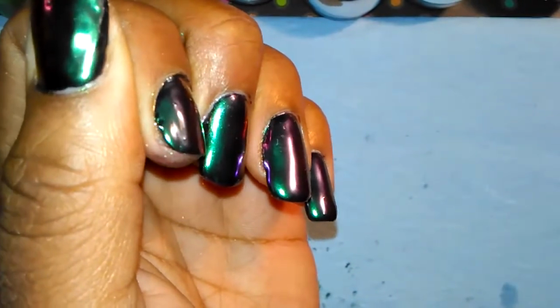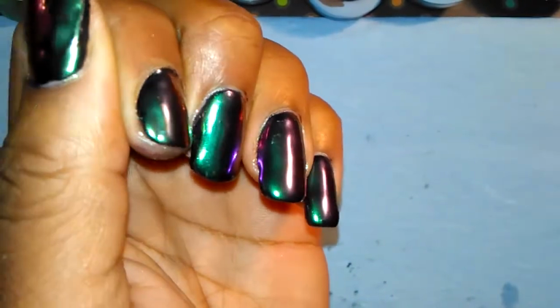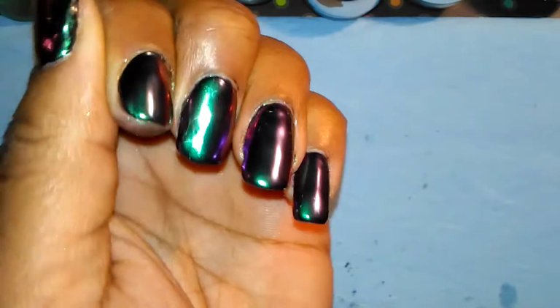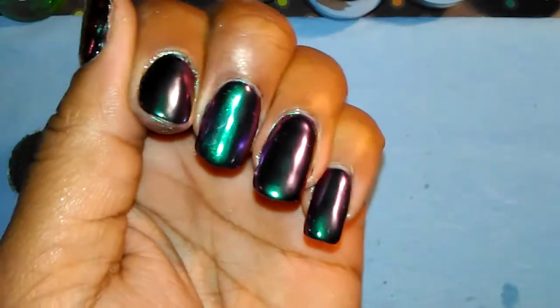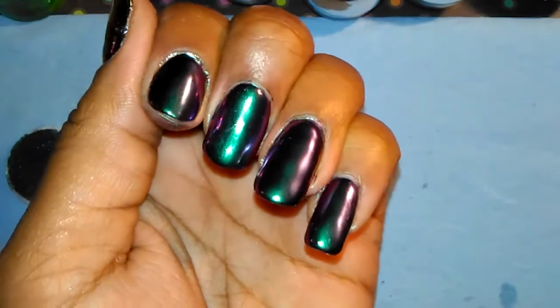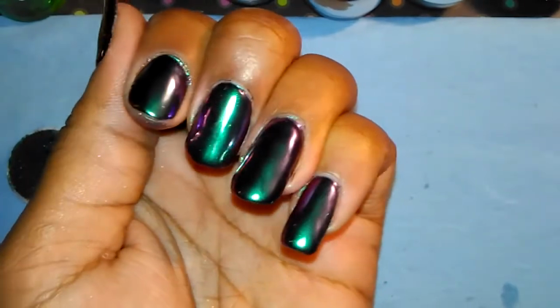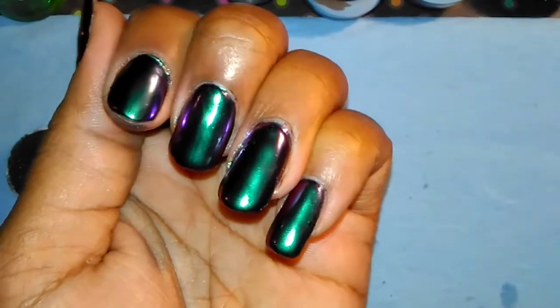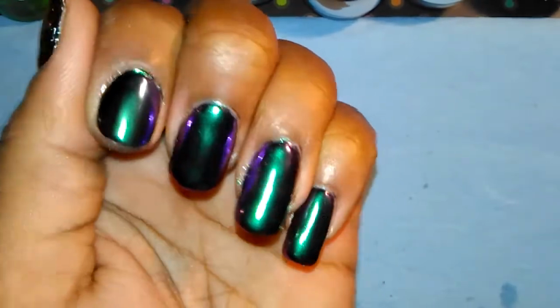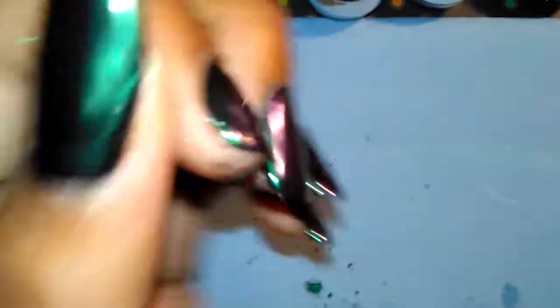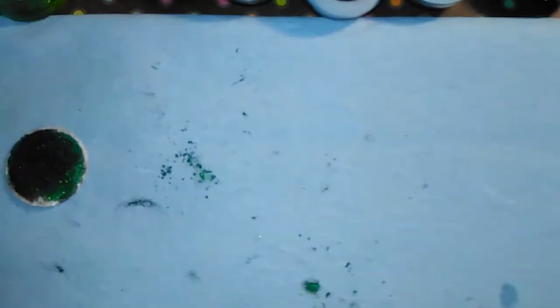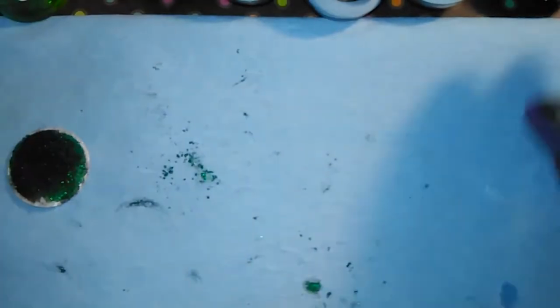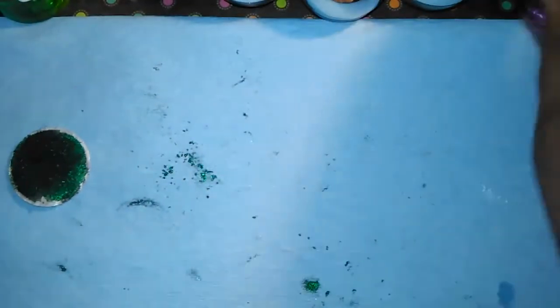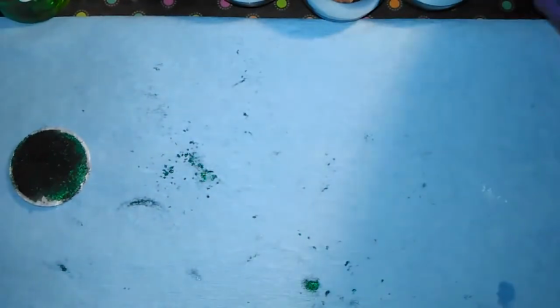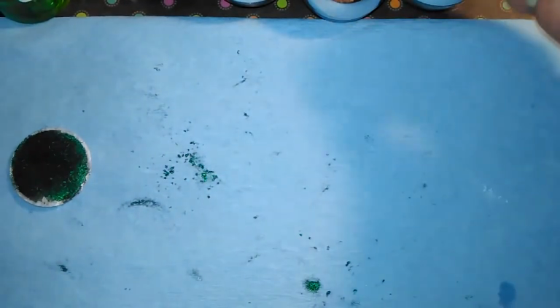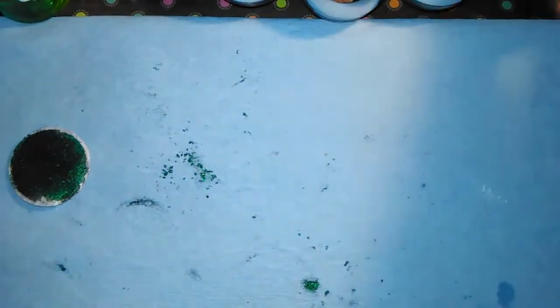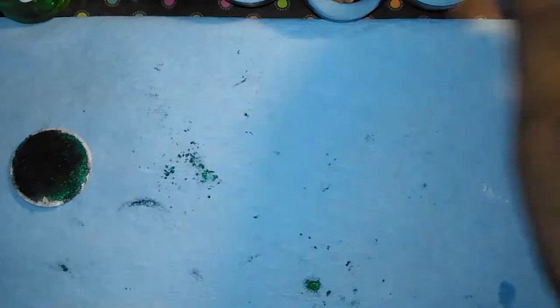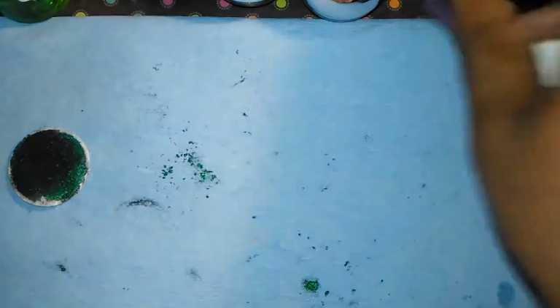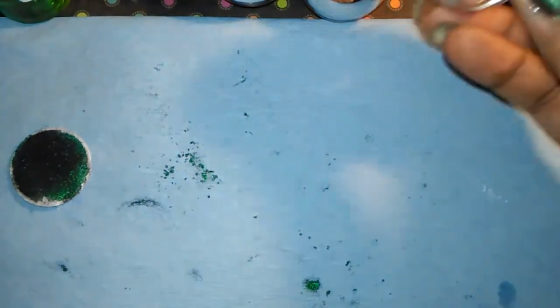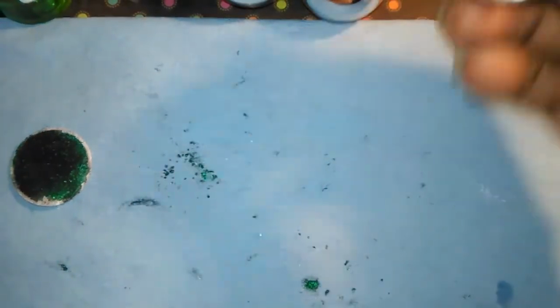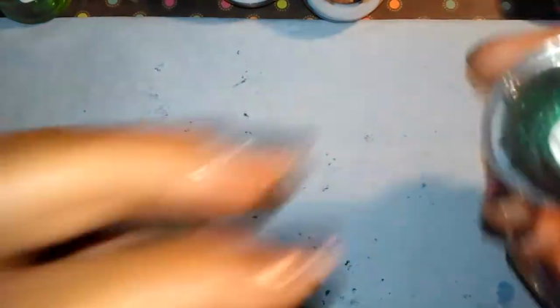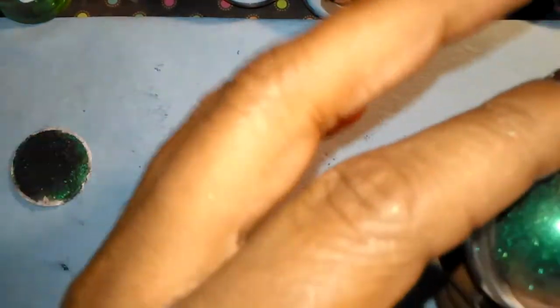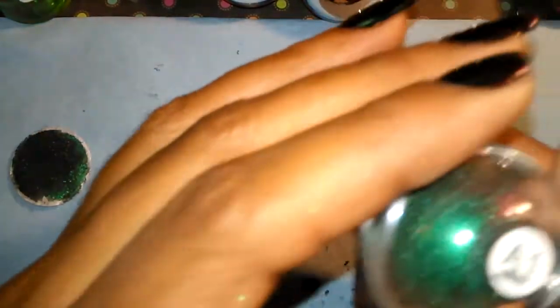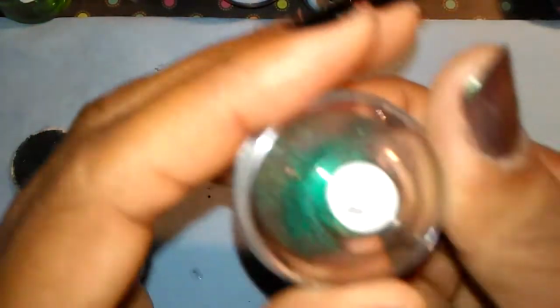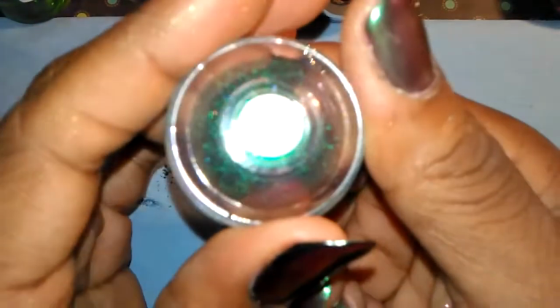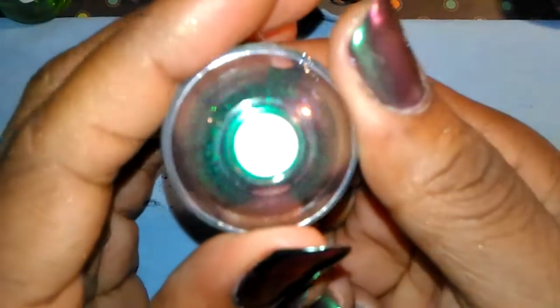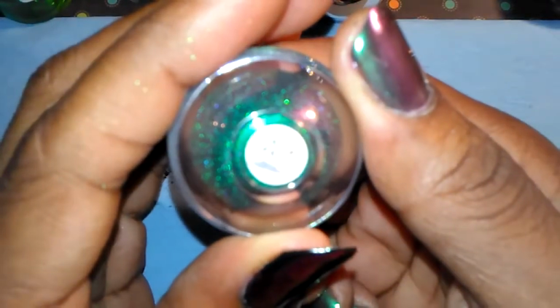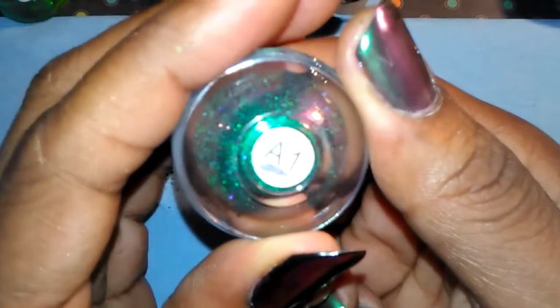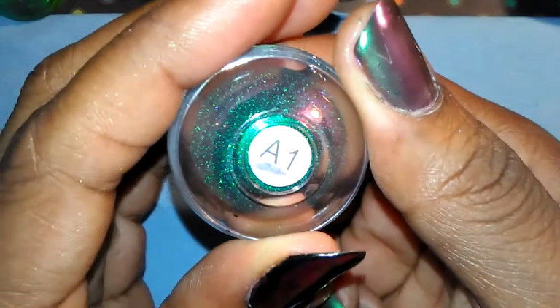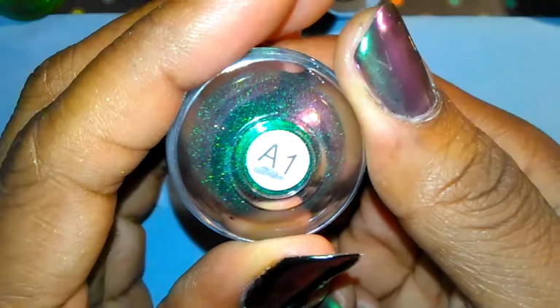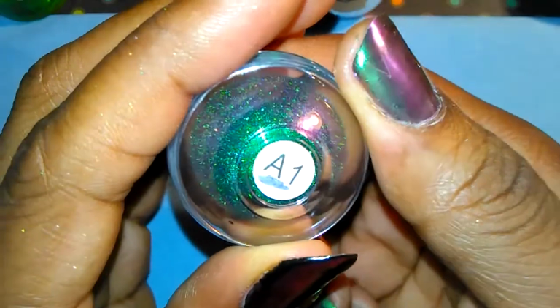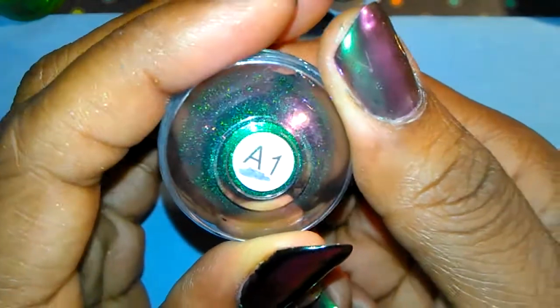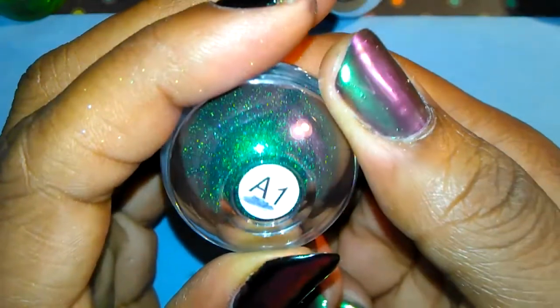They go from green to purple, and the one that I used was the A1, which is a purple-green.